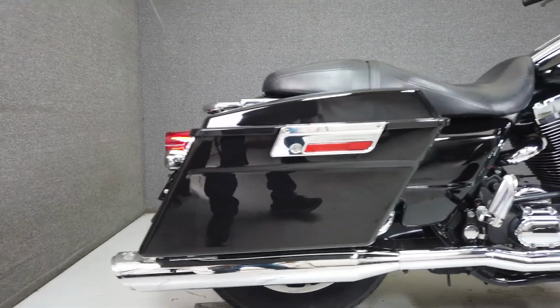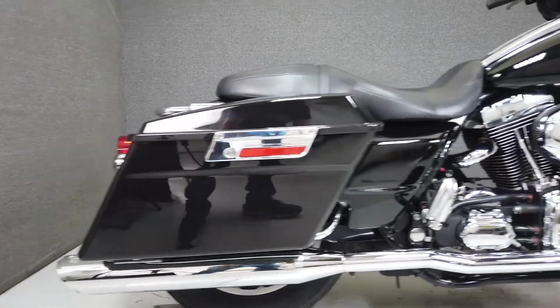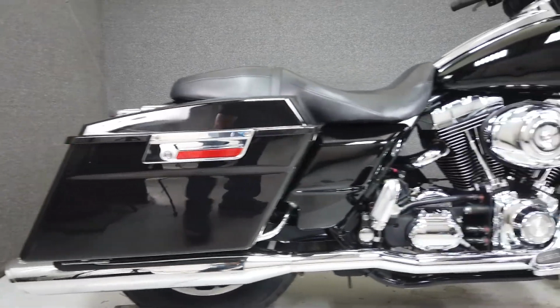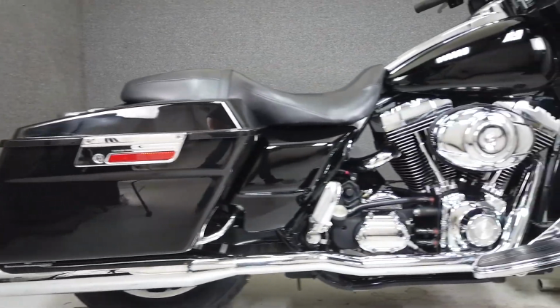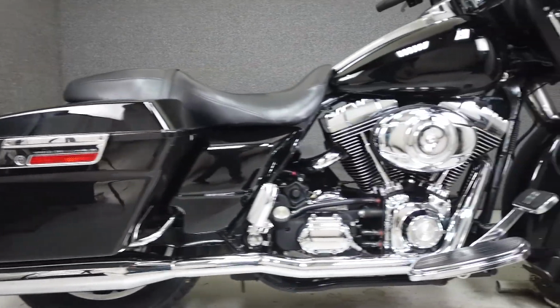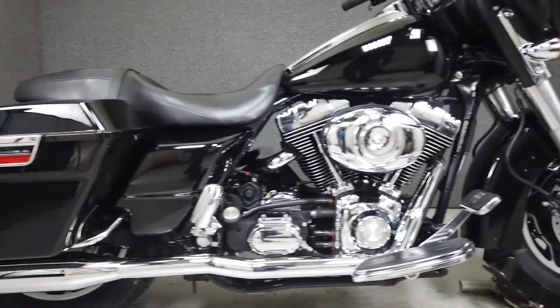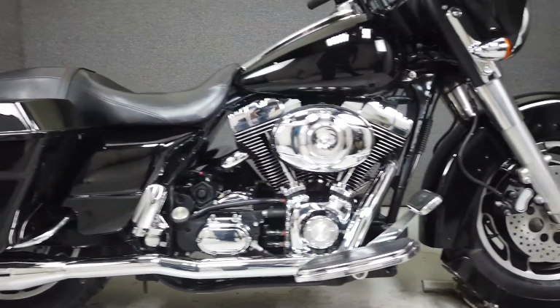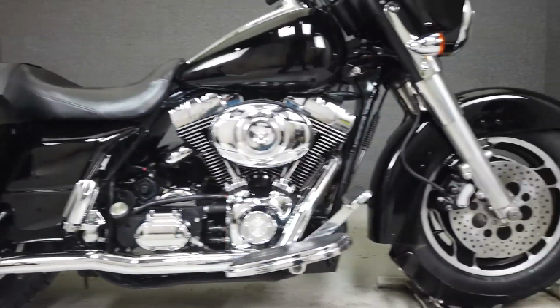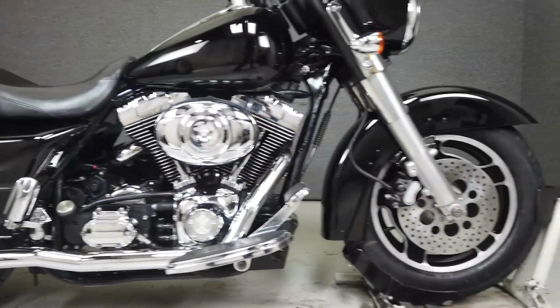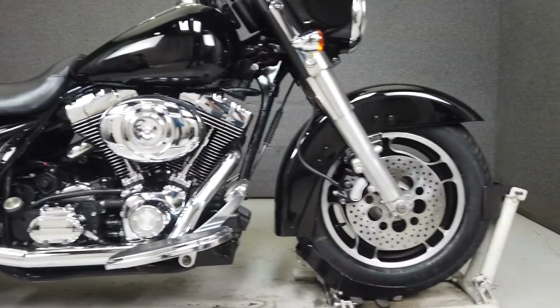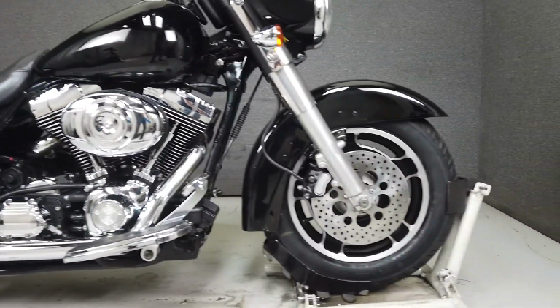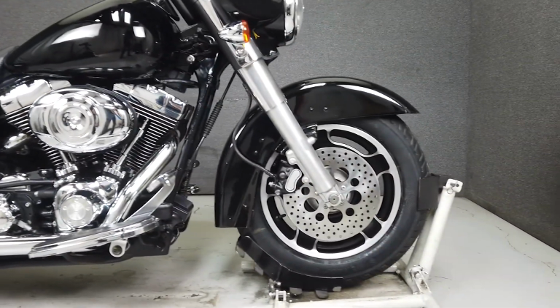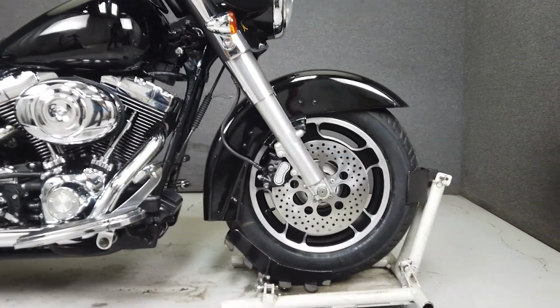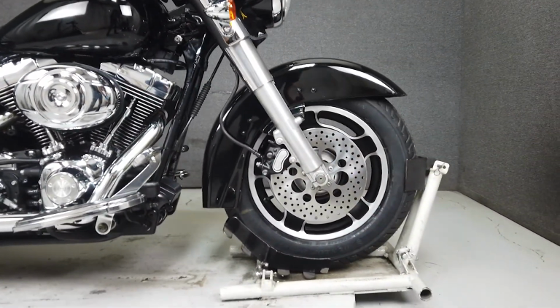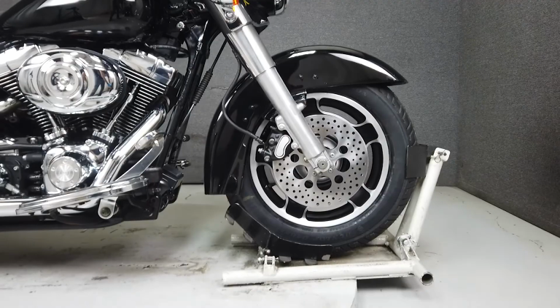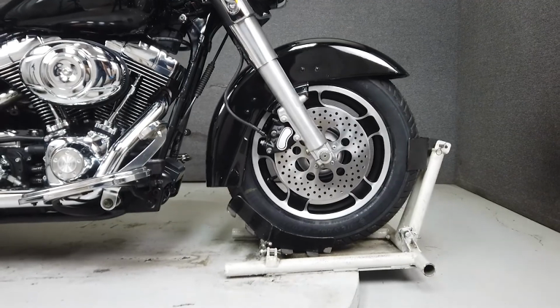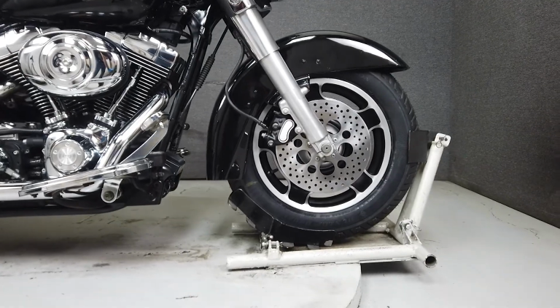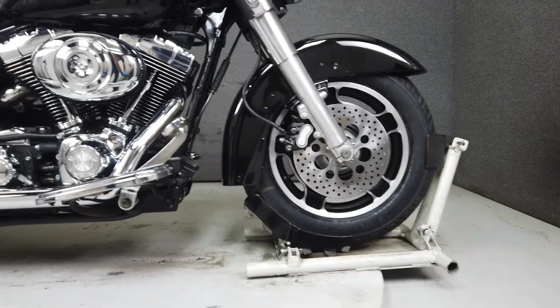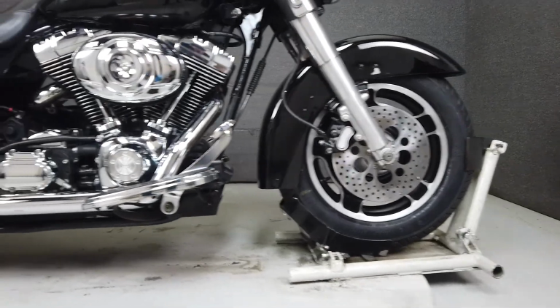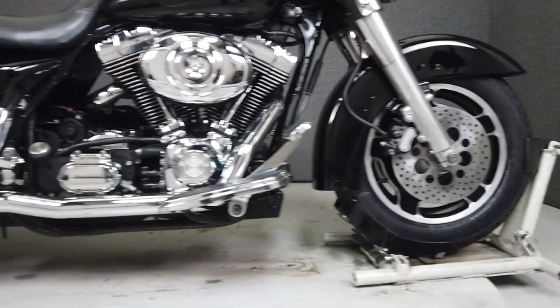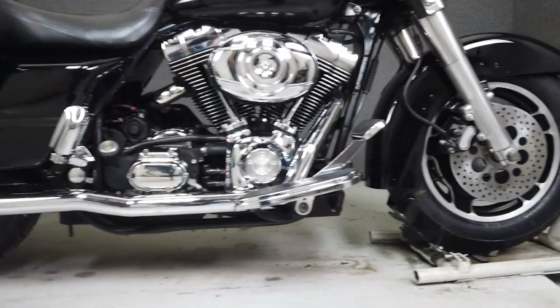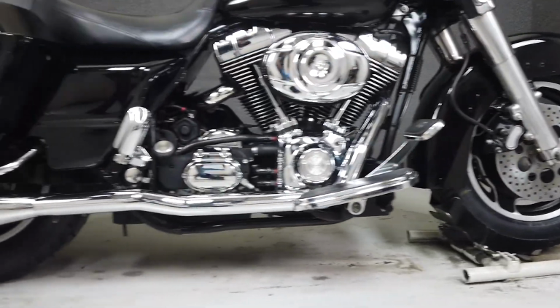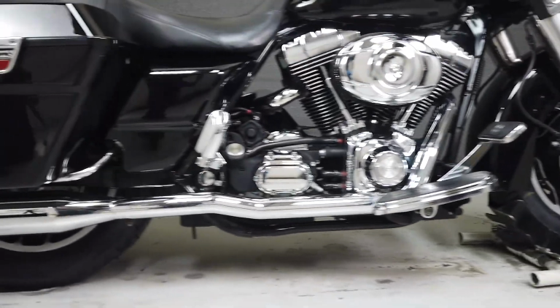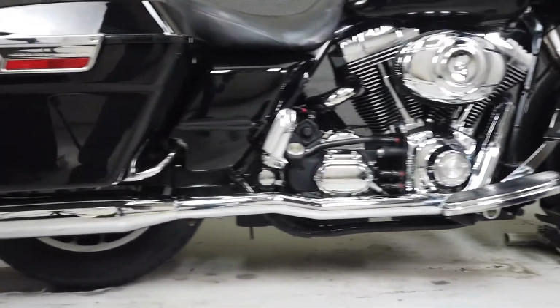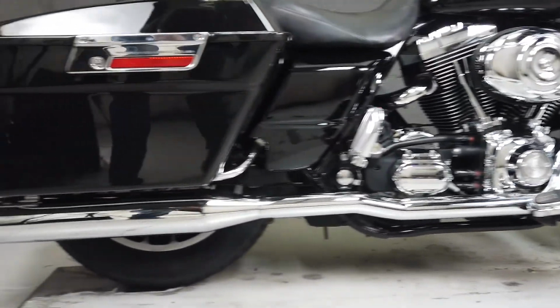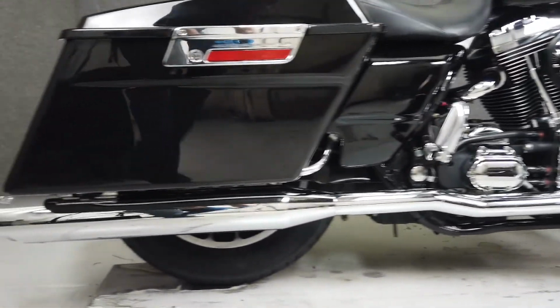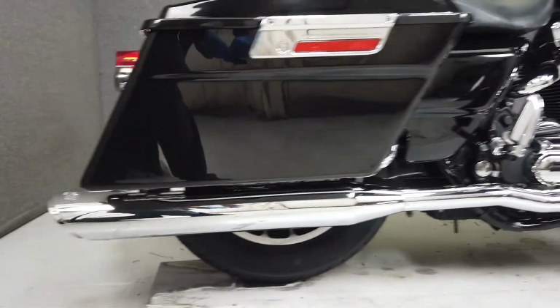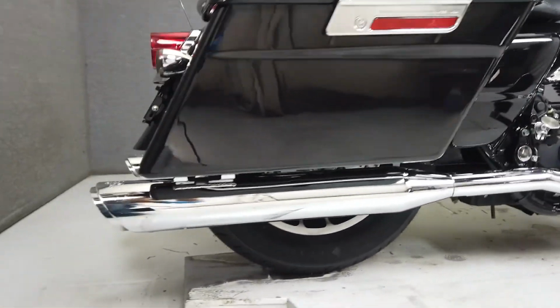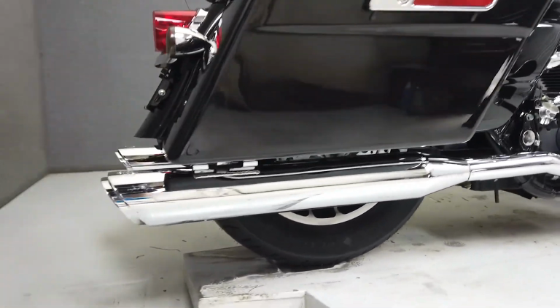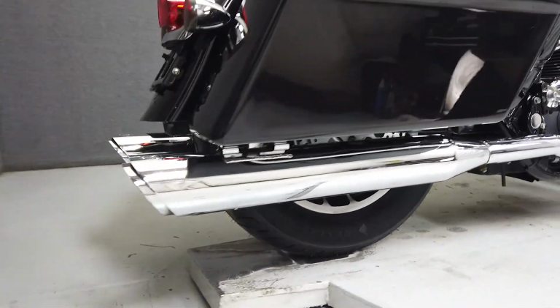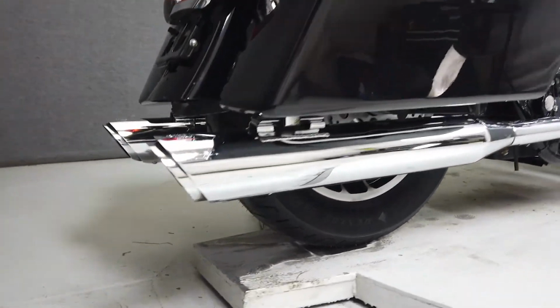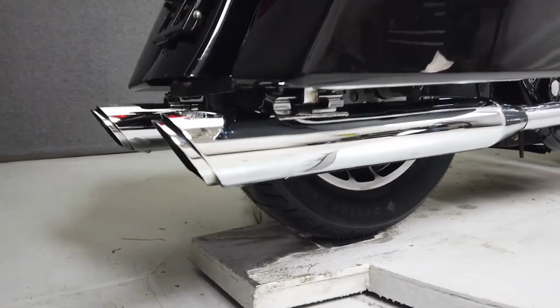Including the 3D Vance and Hines true dual exhaust, an aftermarket windshield, an Alpine AV head unit, two-way speakers, smoke turn signal lenses, and the hardware to add a quick detachable backrest.